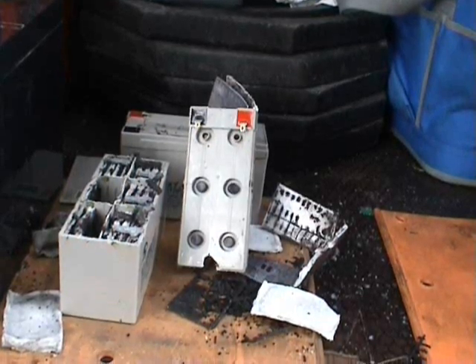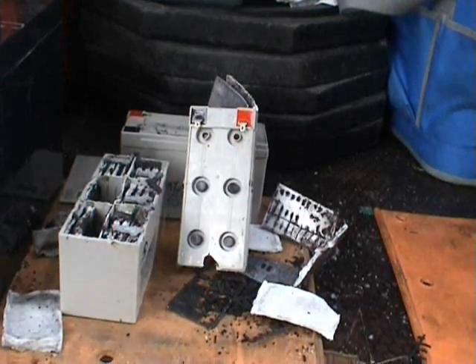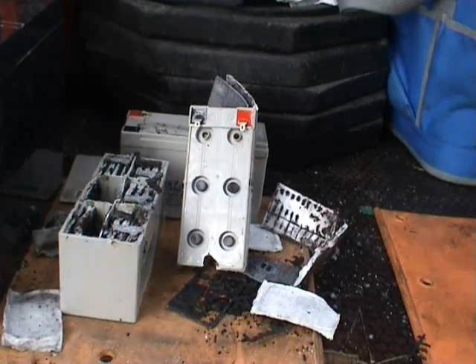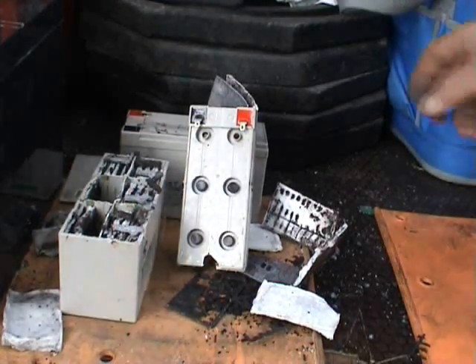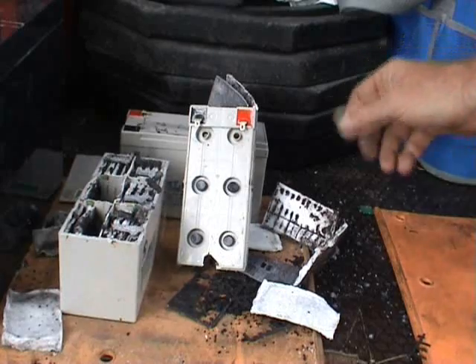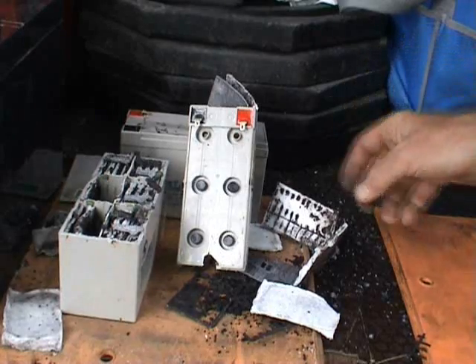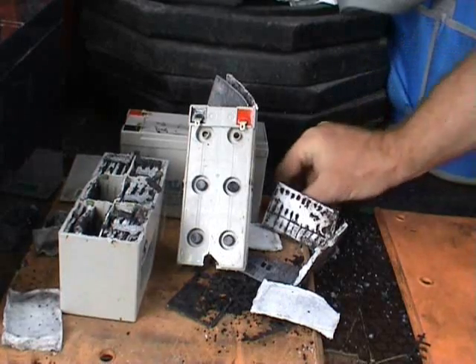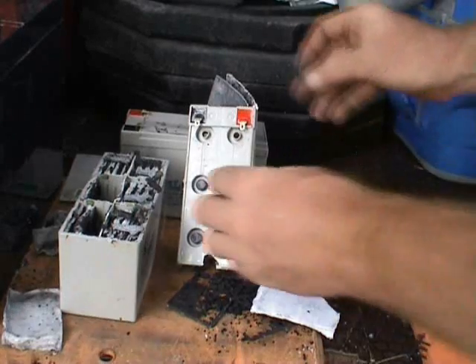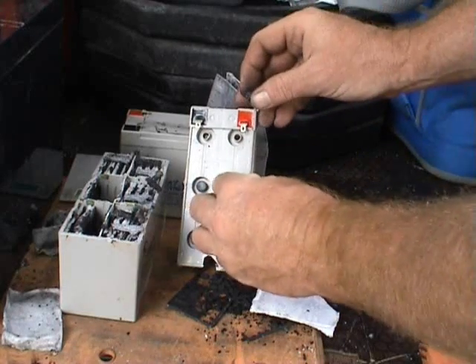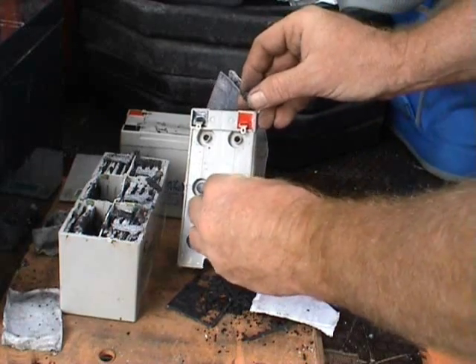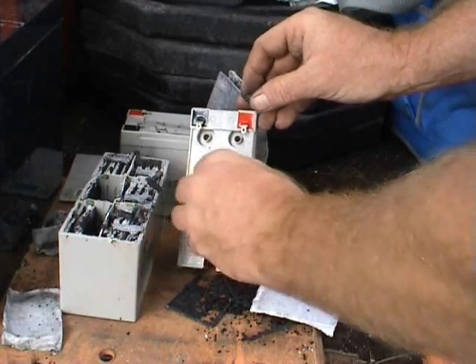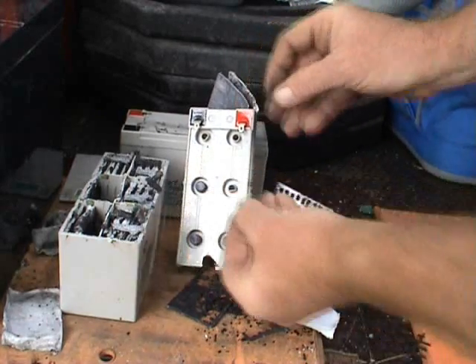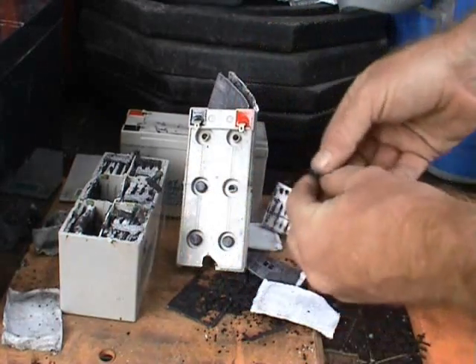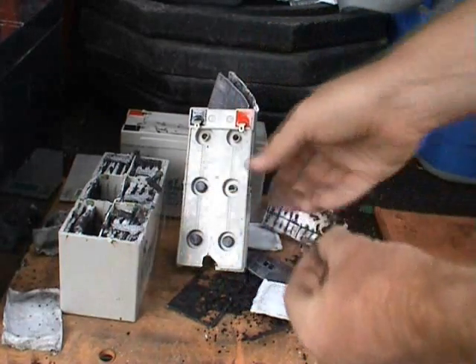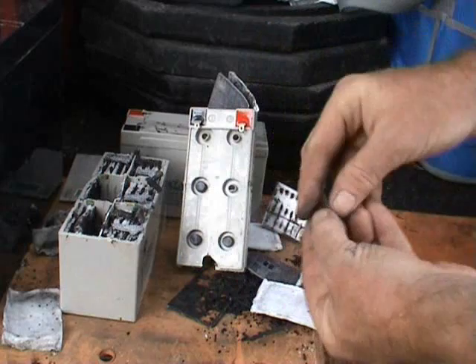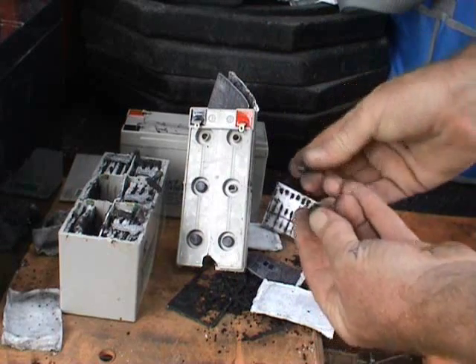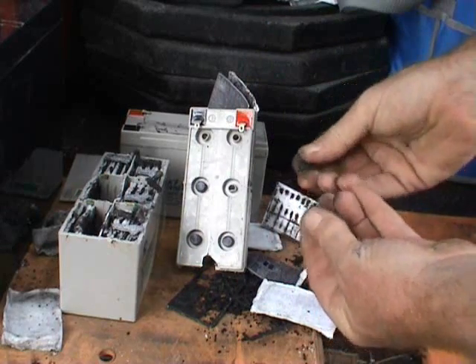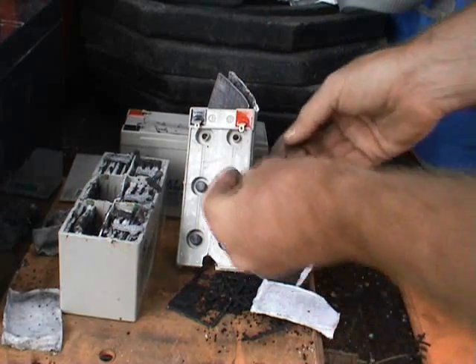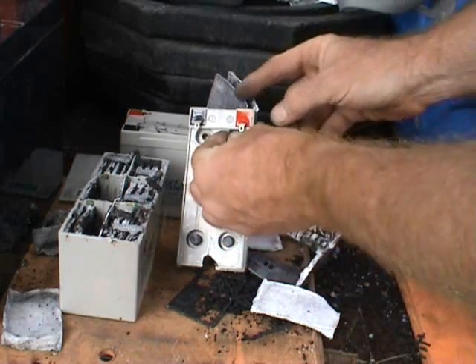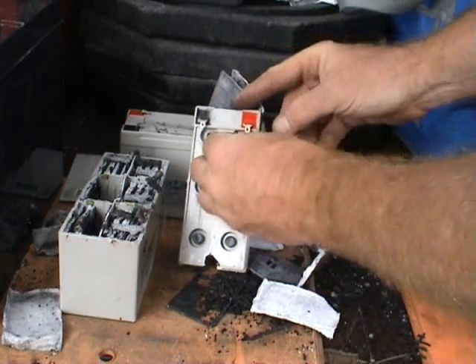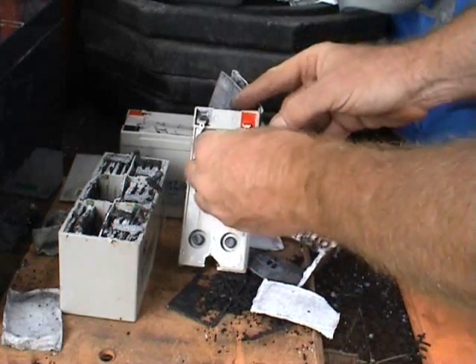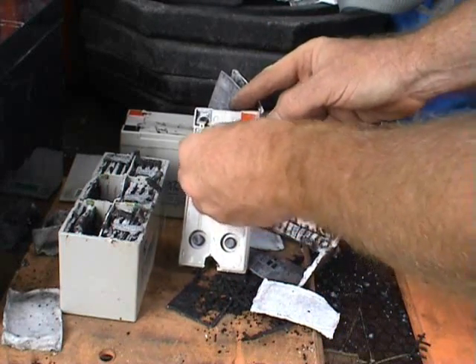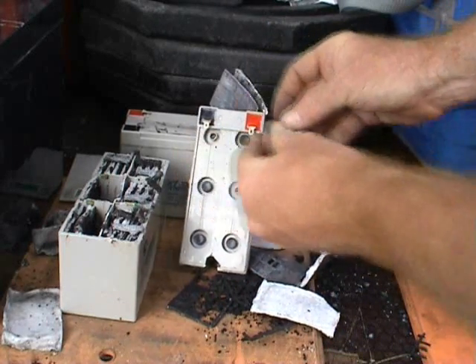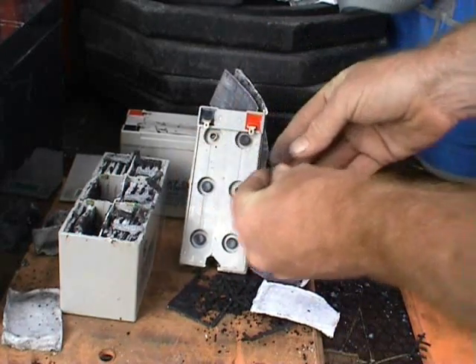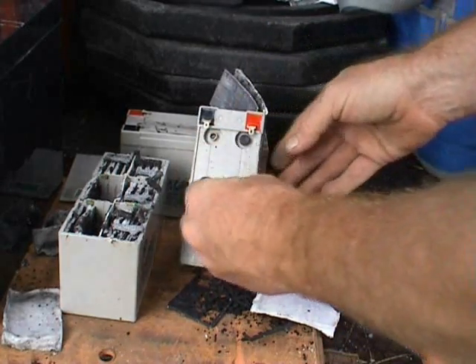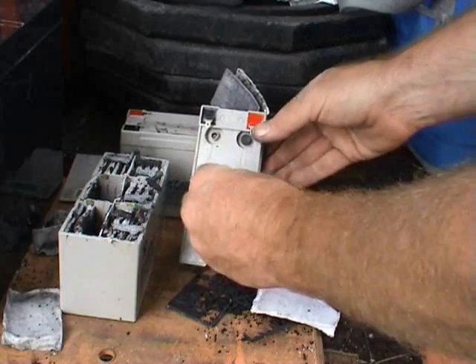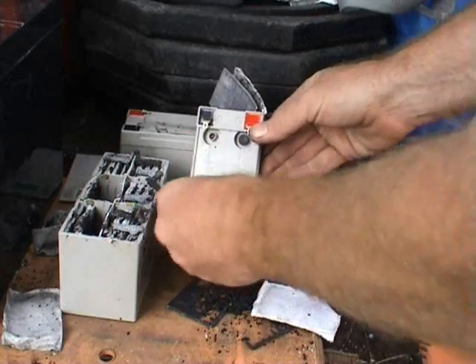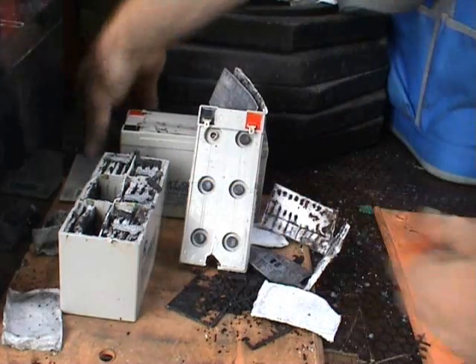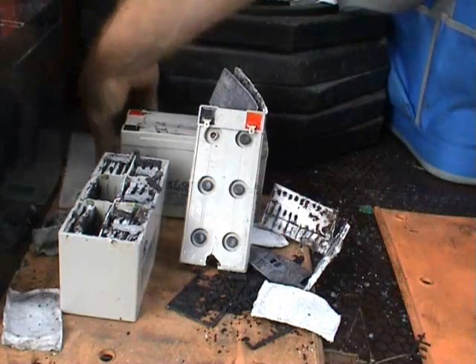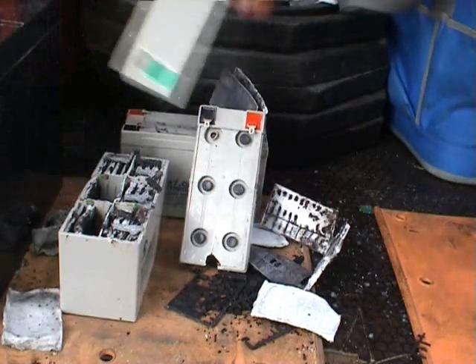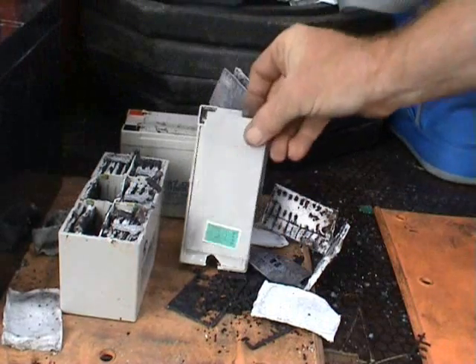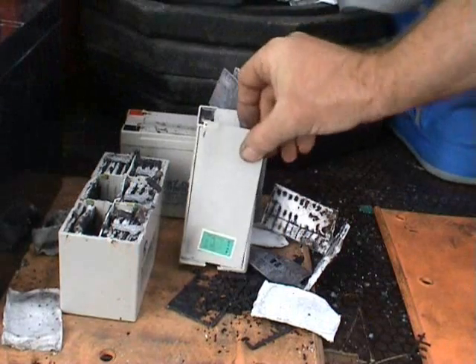These so-called sealed cells are actually vented — they've got little caps. At high discharge rates, these little caps can vent excess hydrogen gas. And normally there's a blank plate on top of it like this.